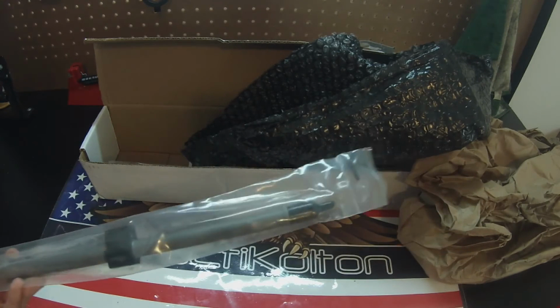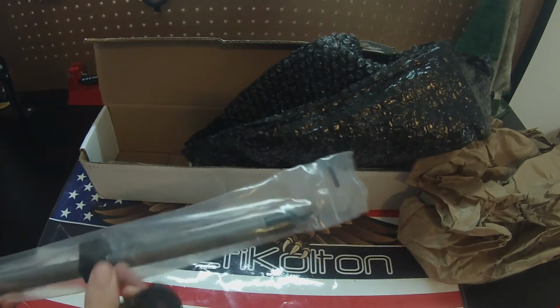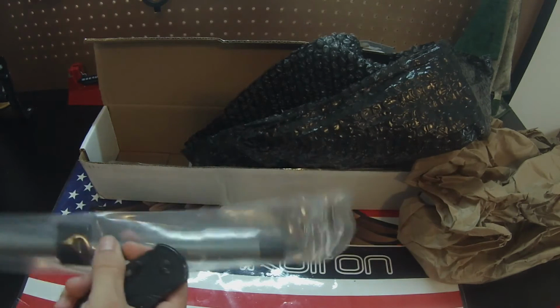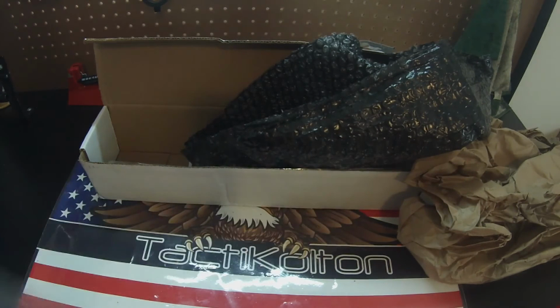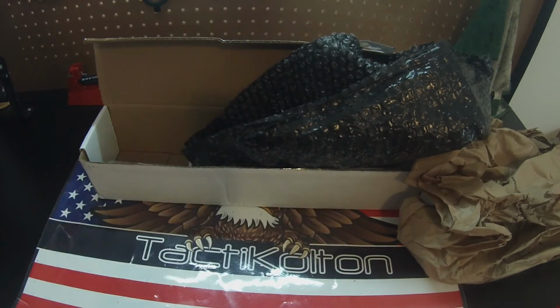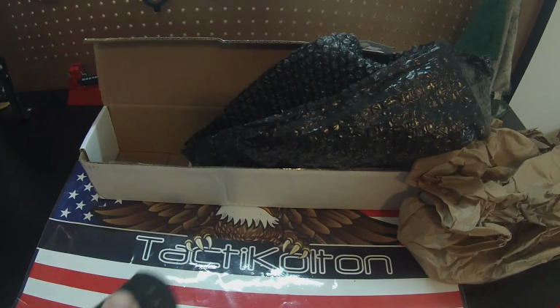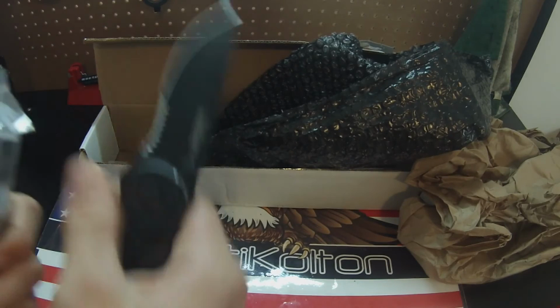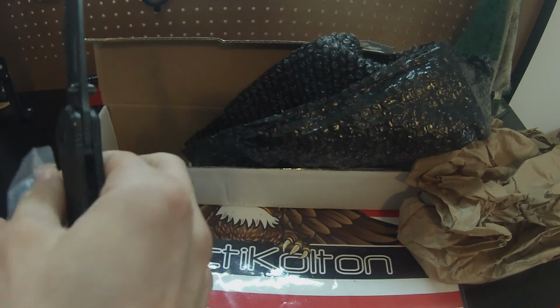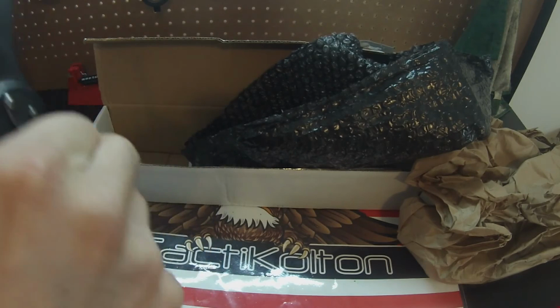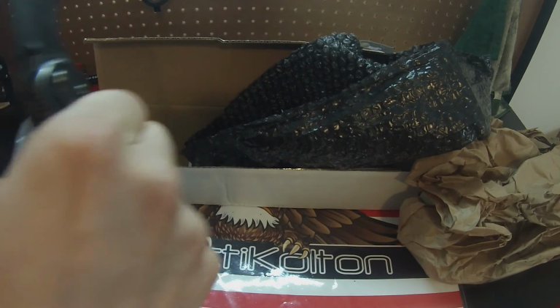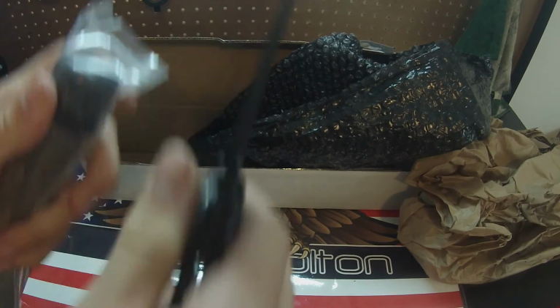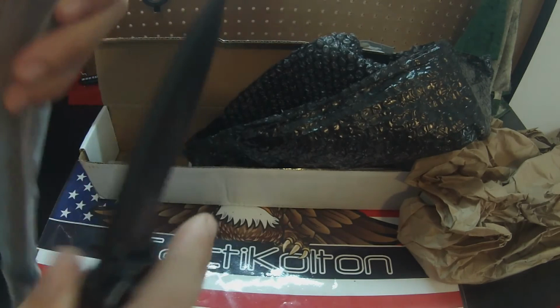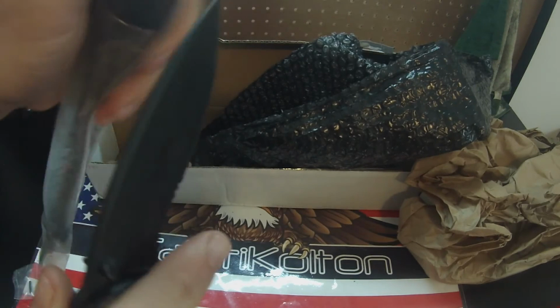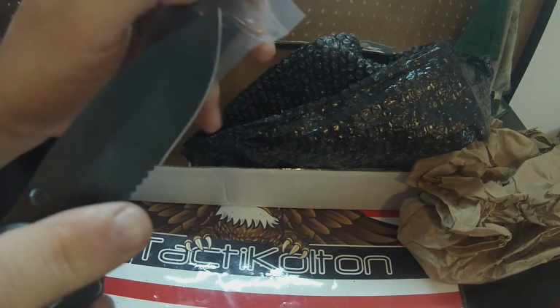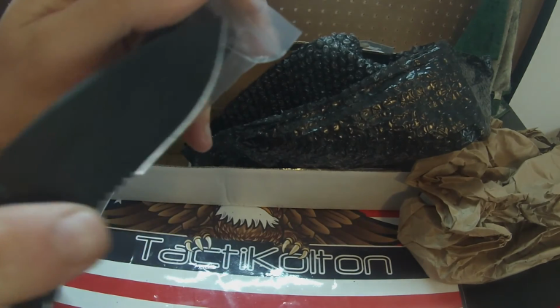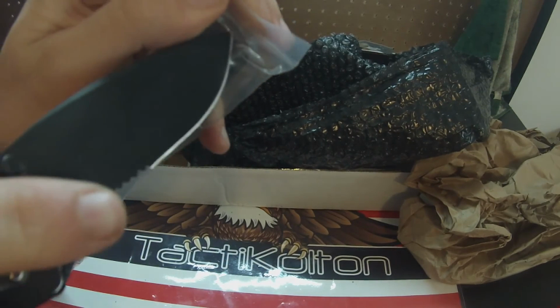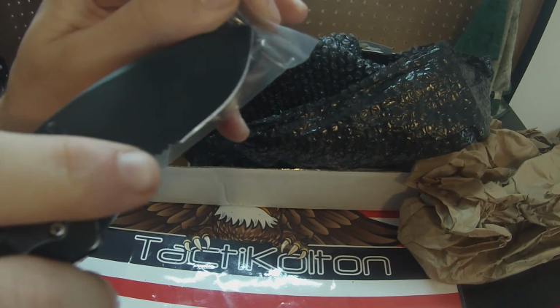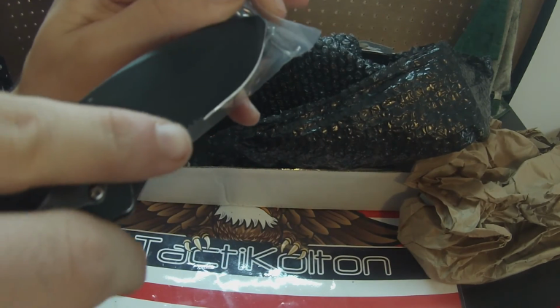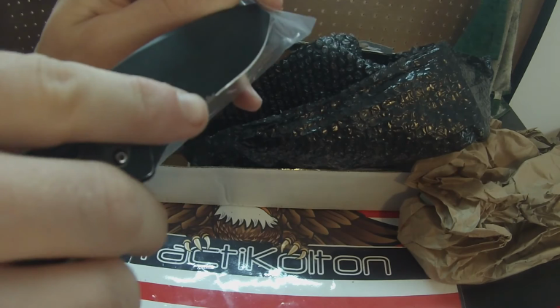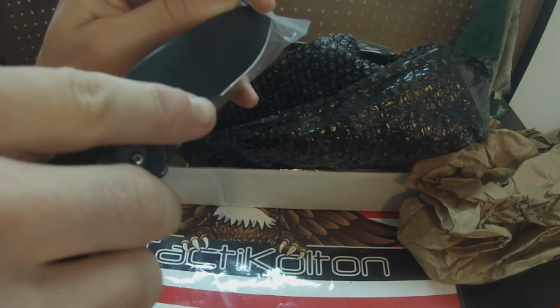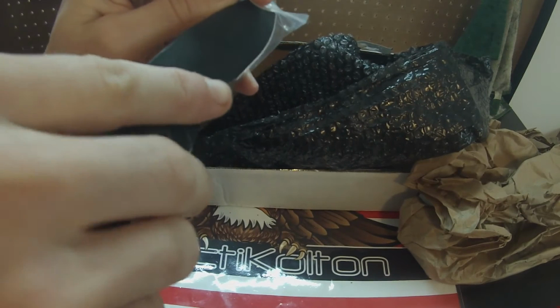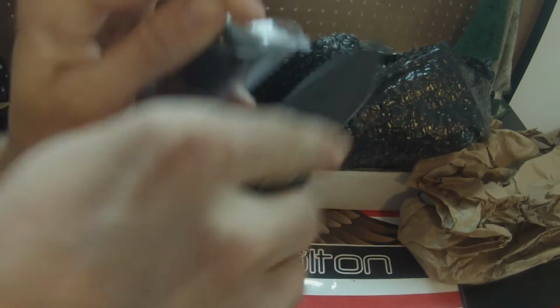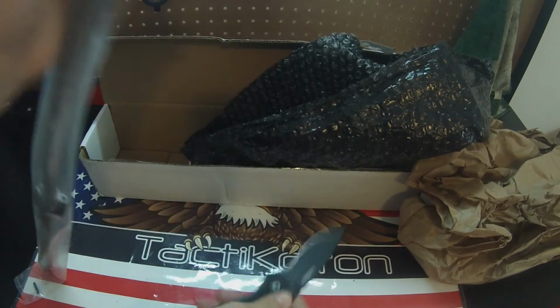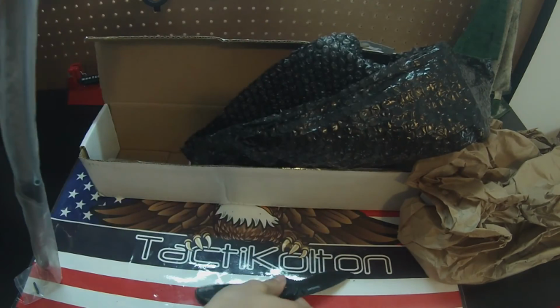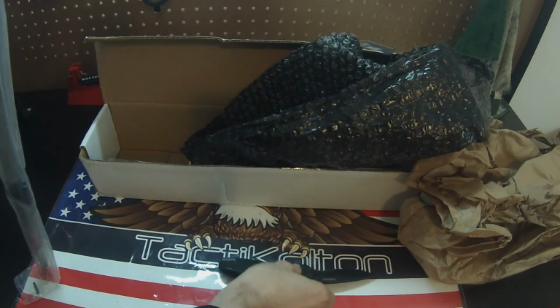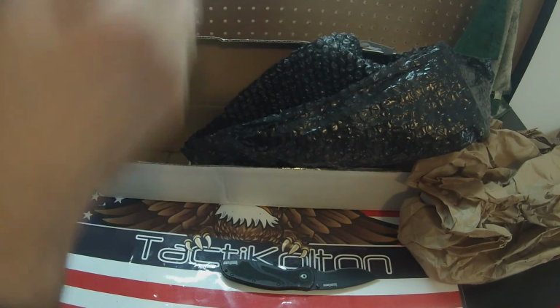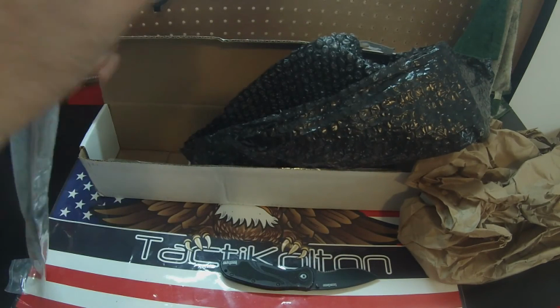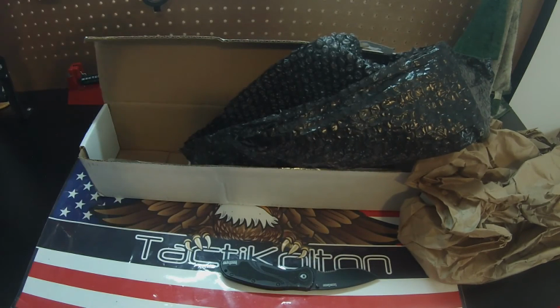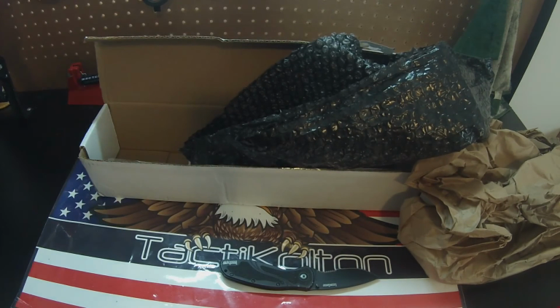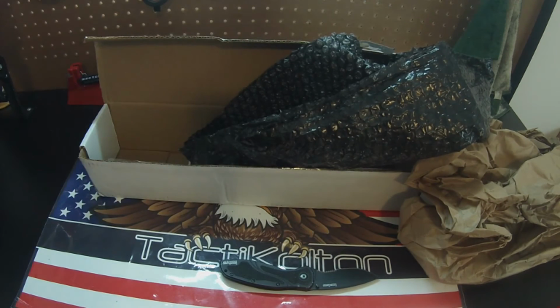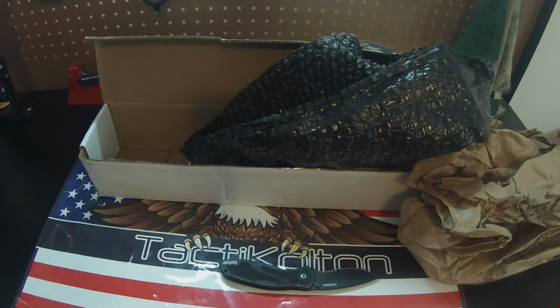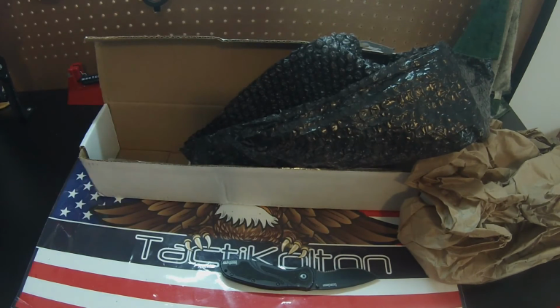So why don't I open this up real quick? Let's pull up the trusty Kershaw. Trying to cut my fingers off. There we go — opening this up off camera for you guys.